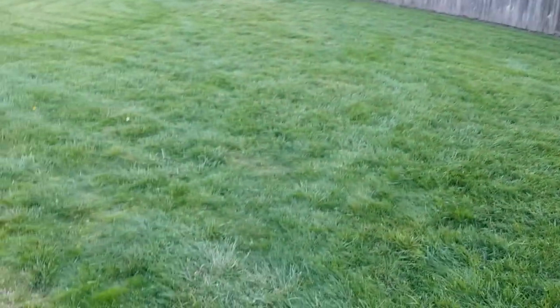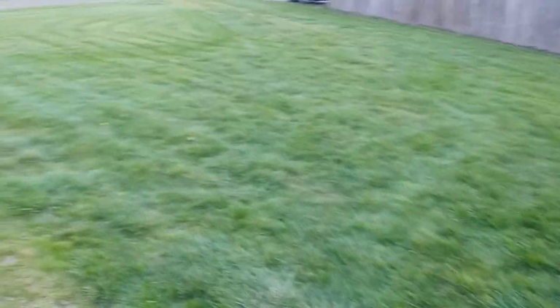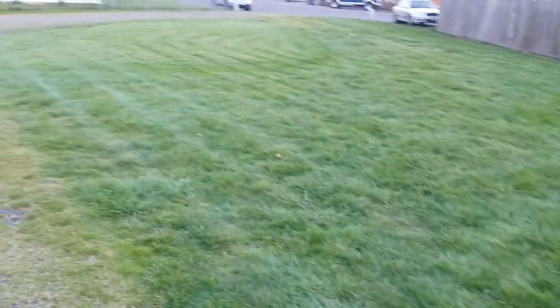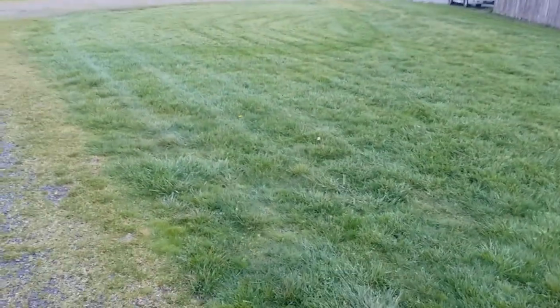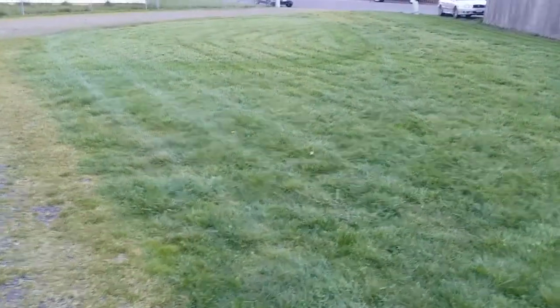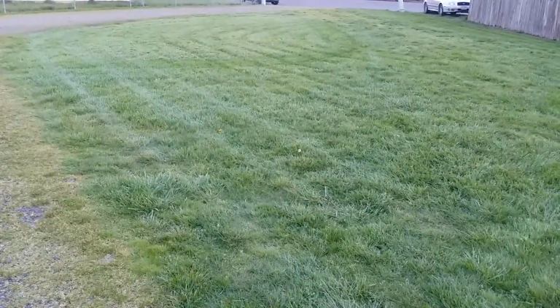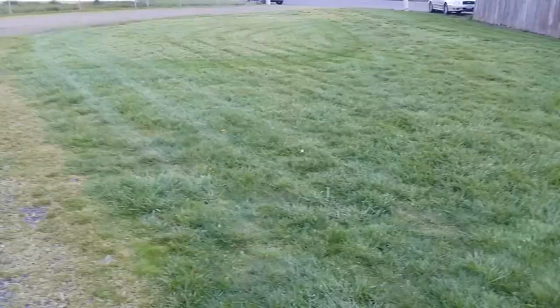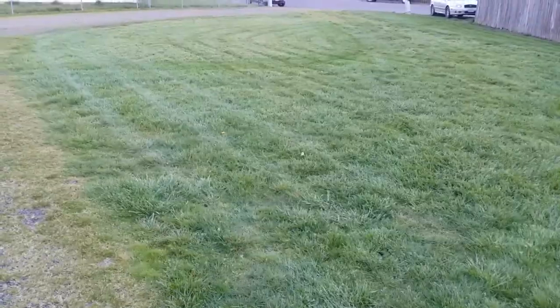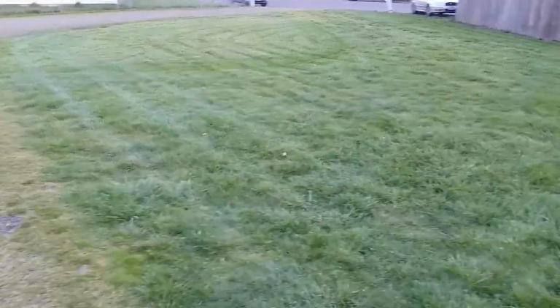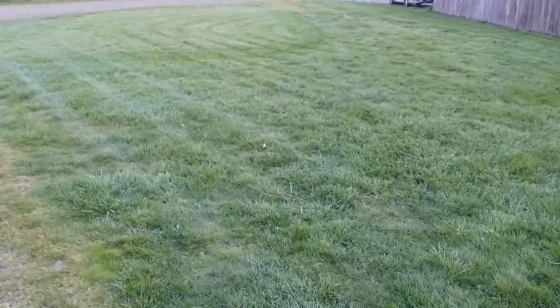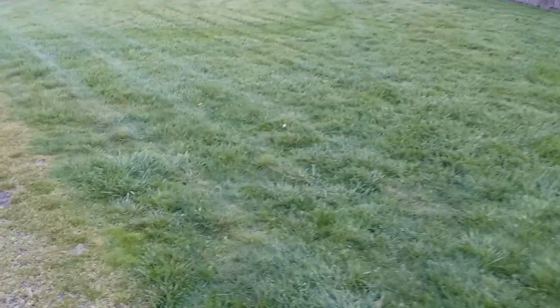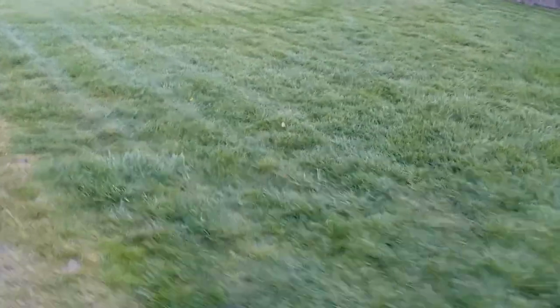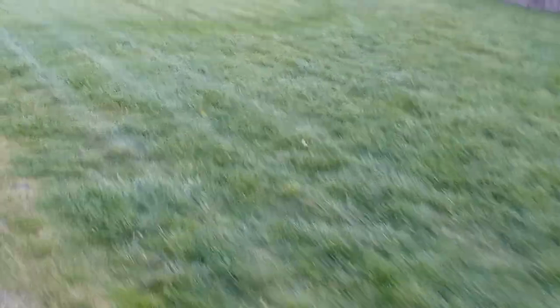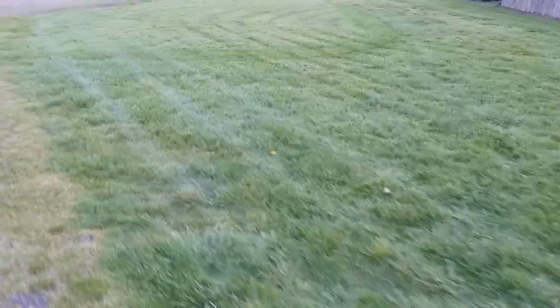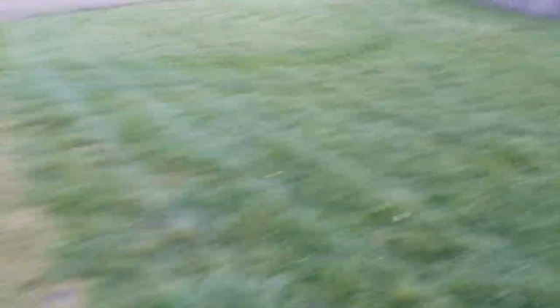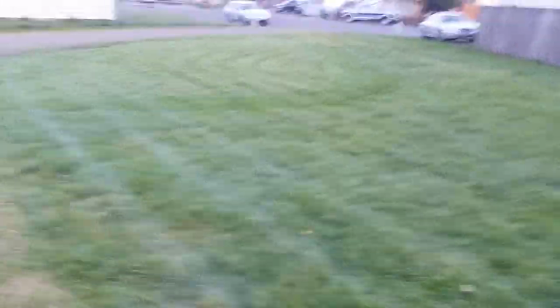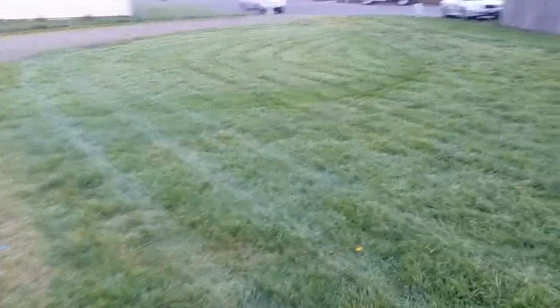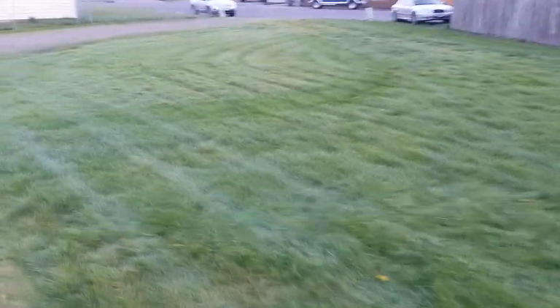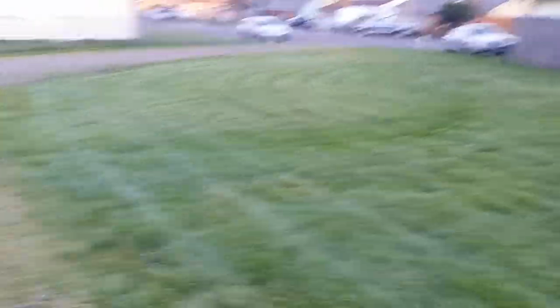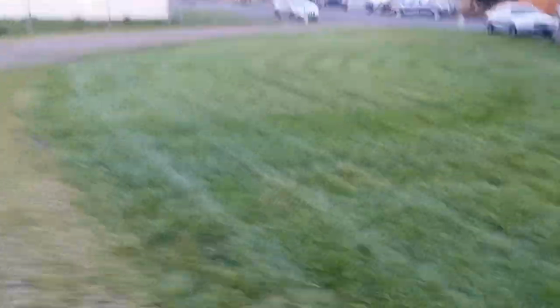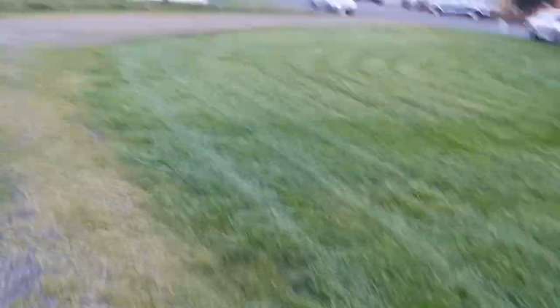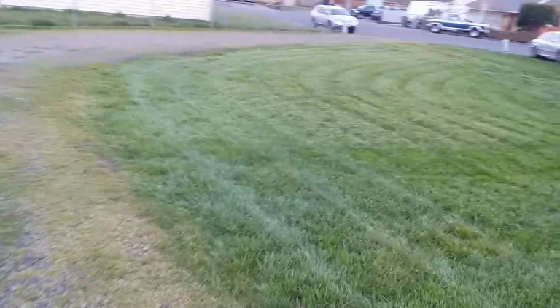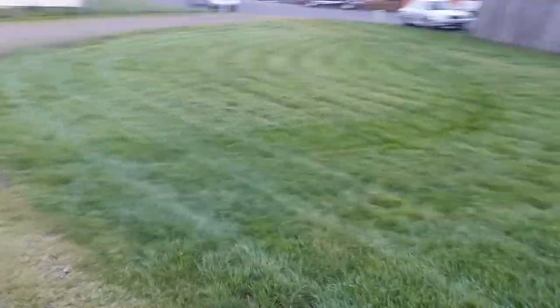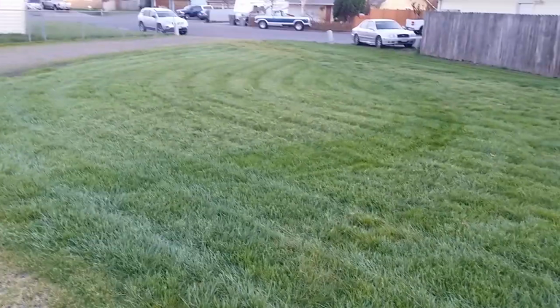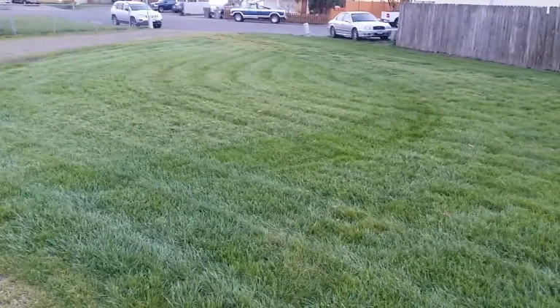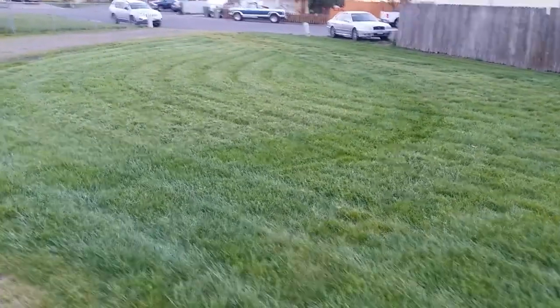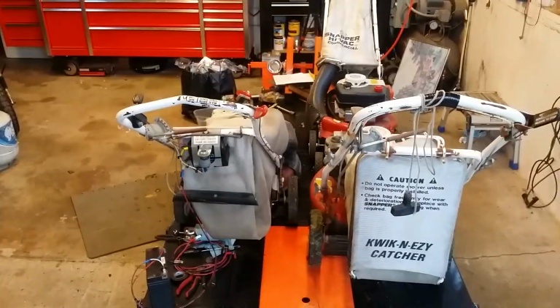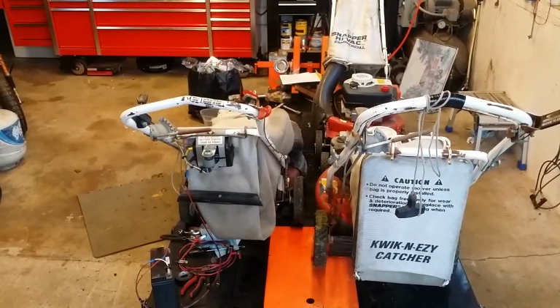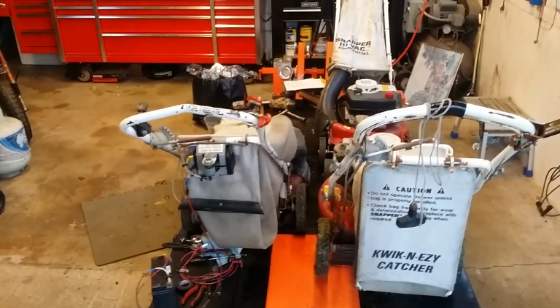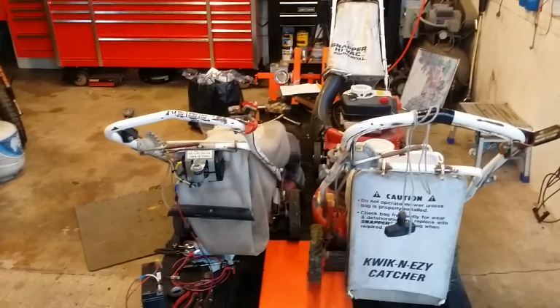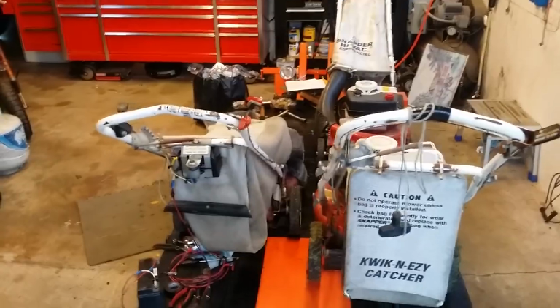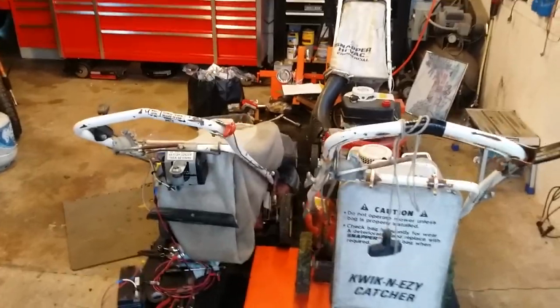Anyway, got the grass all cut here with the Snapper rider. I actually took the rider home and cut the grass at the house with it as well. Now on to the rest of the Snapper fleet.